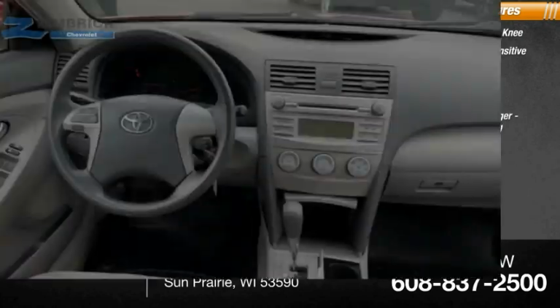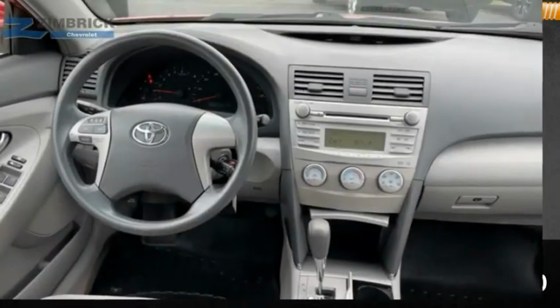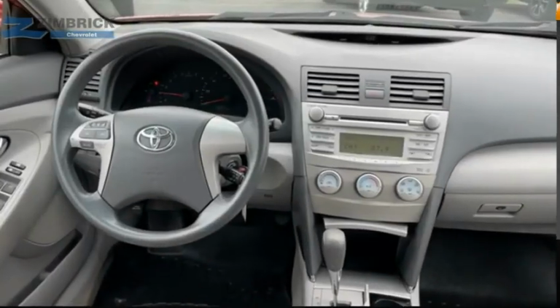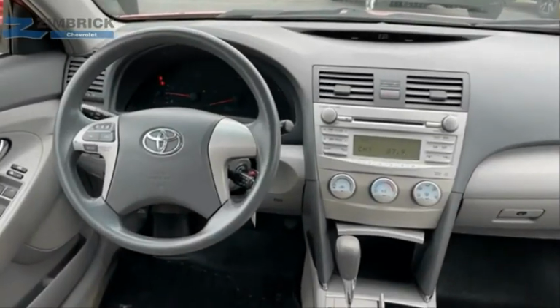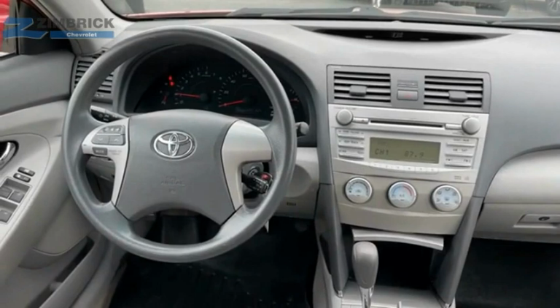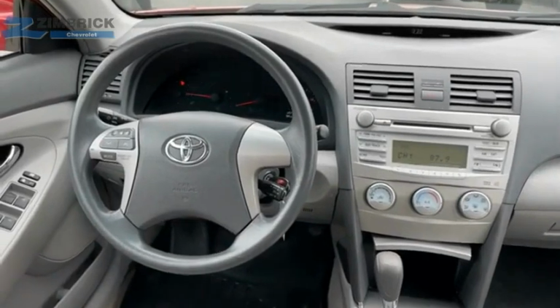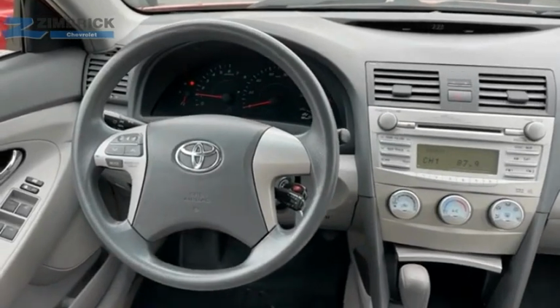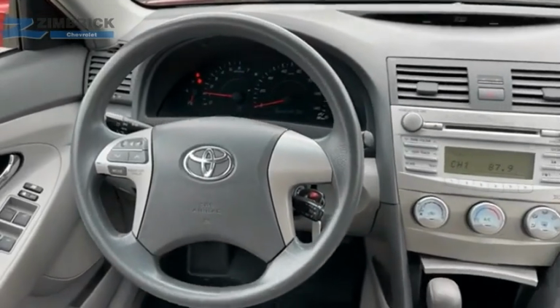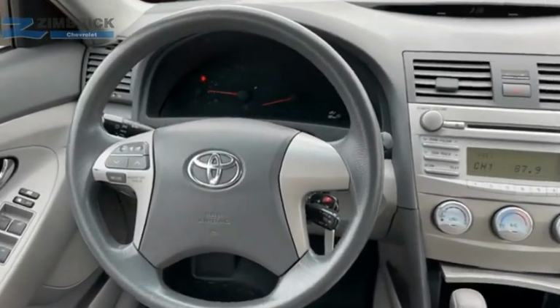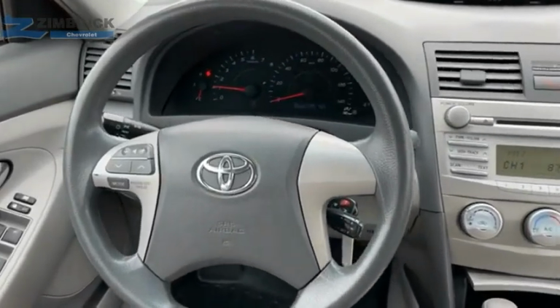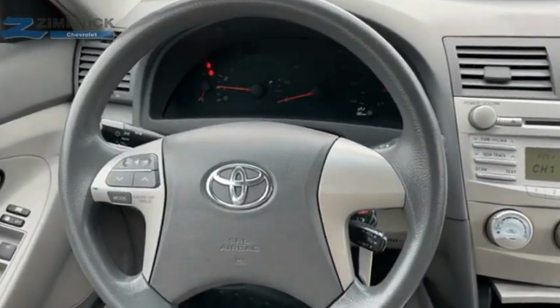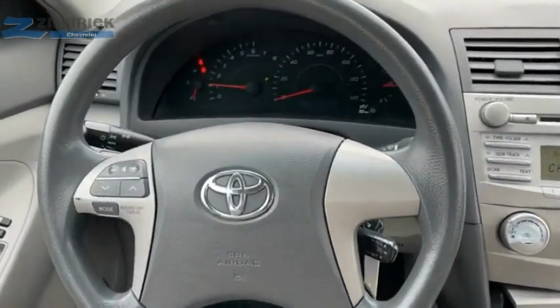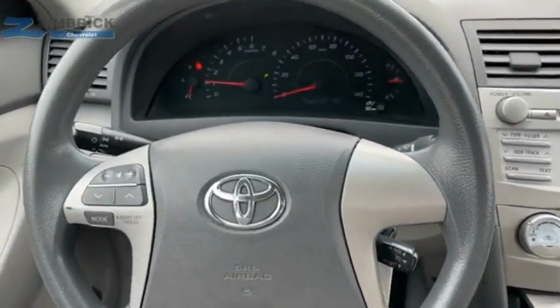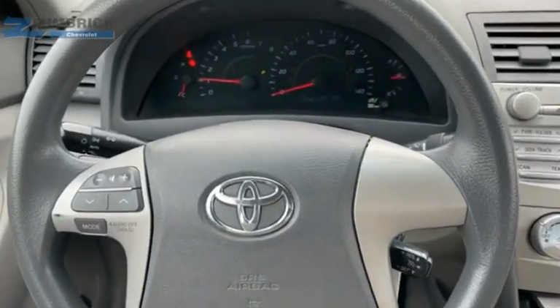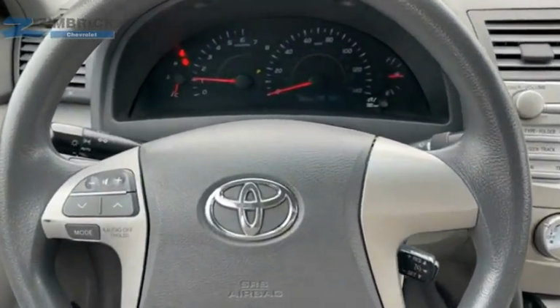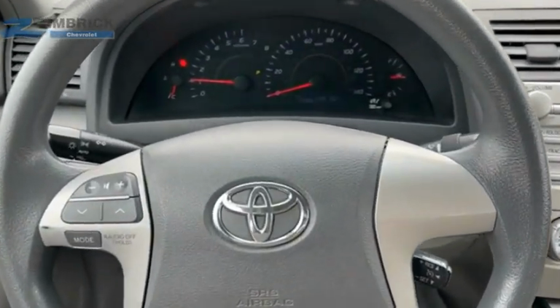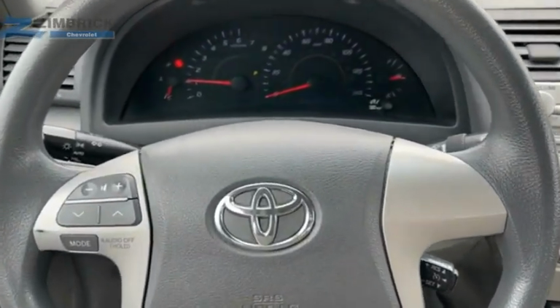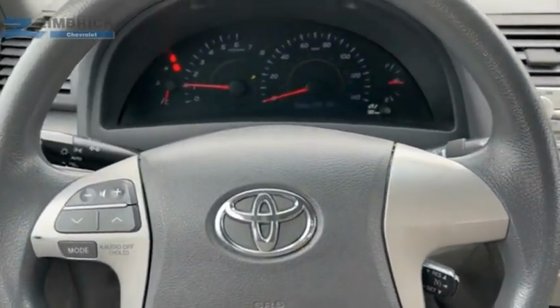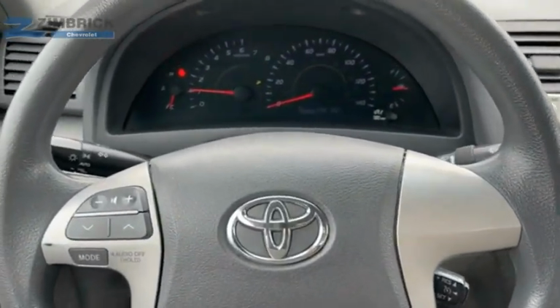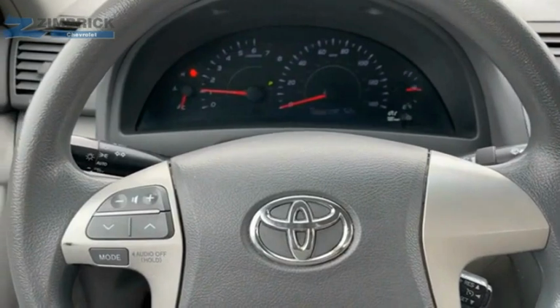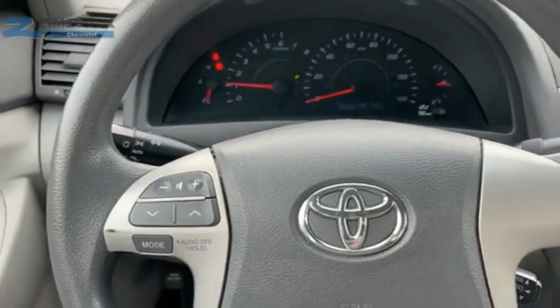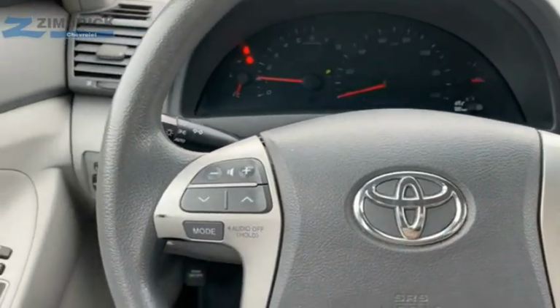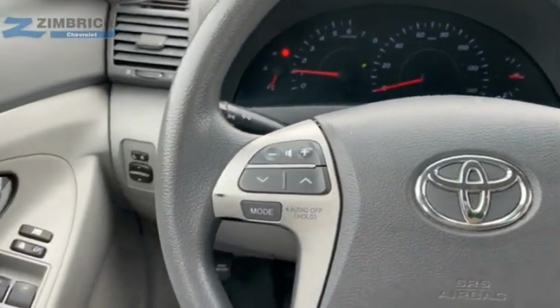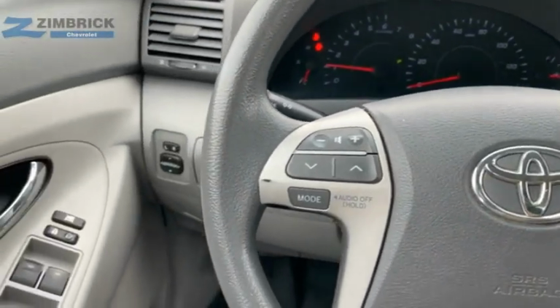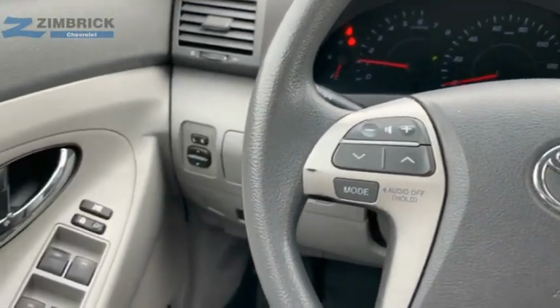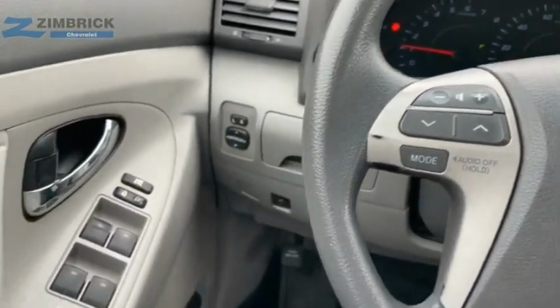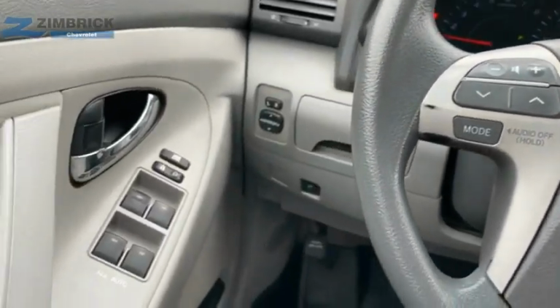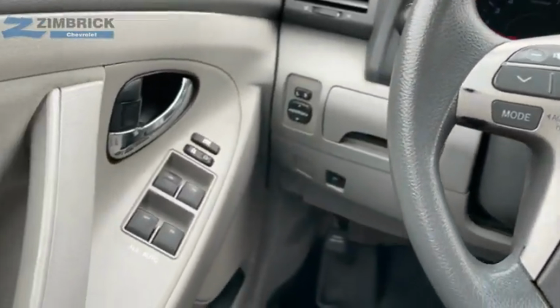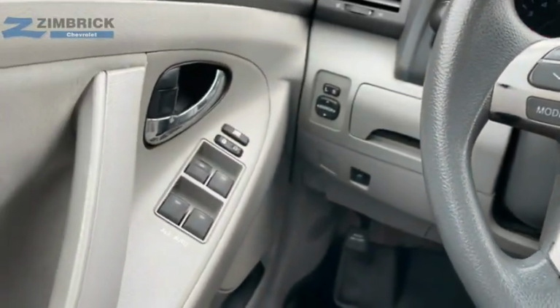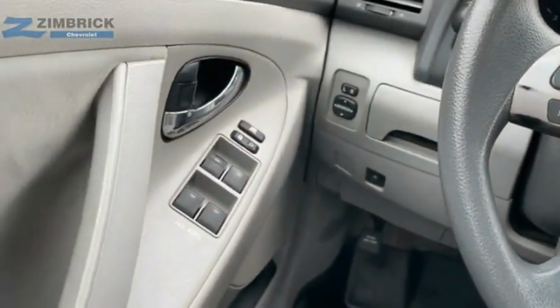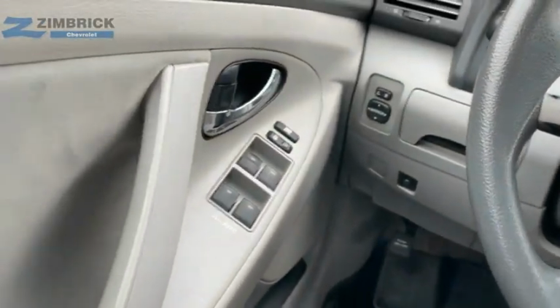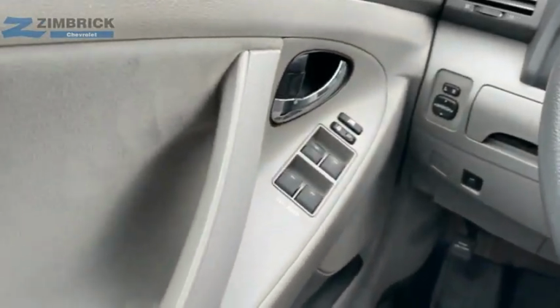The Toyota Camry is an affordable midsize car — reliable and a great comfortable commuter car. A vehicle like this doesn't come along every day. Come in and get it before someone else does.